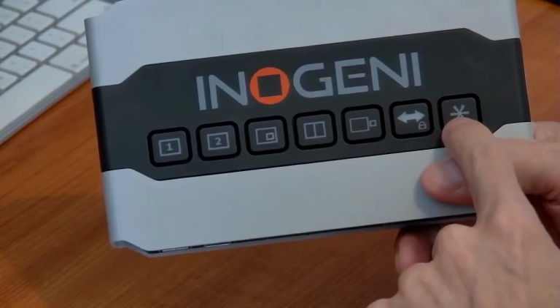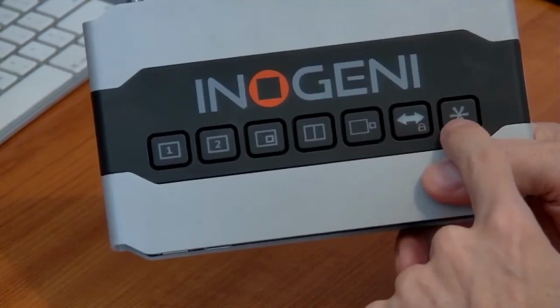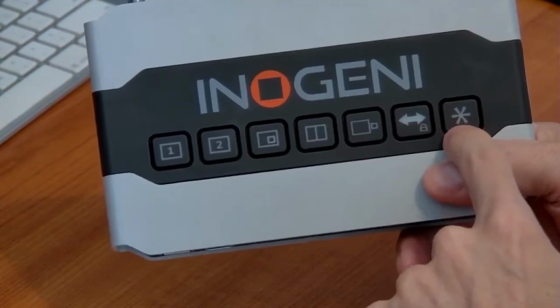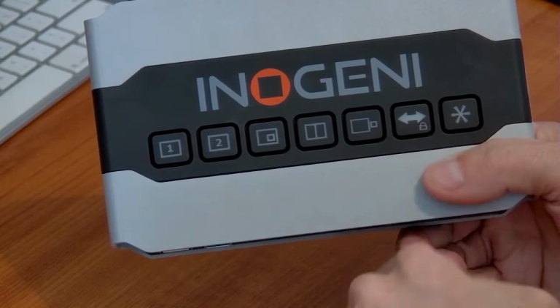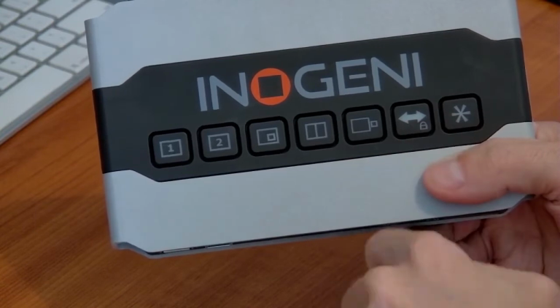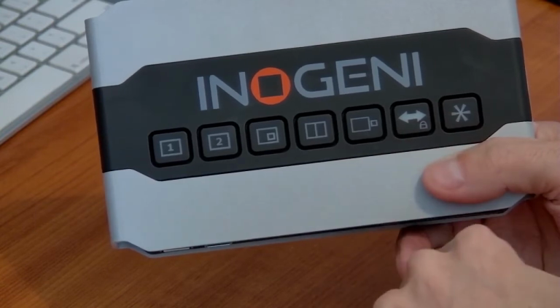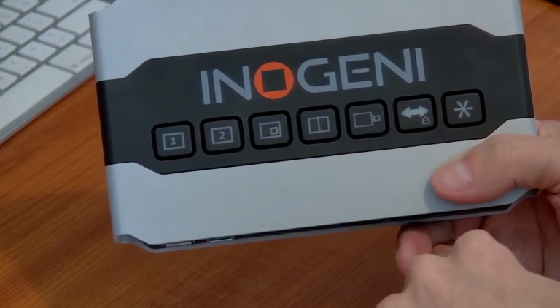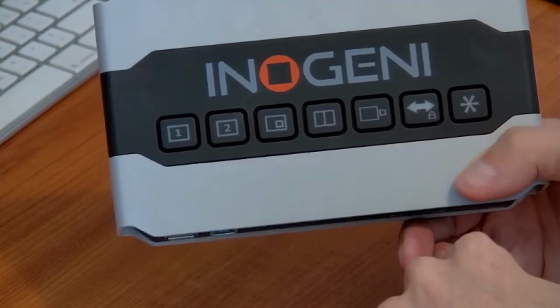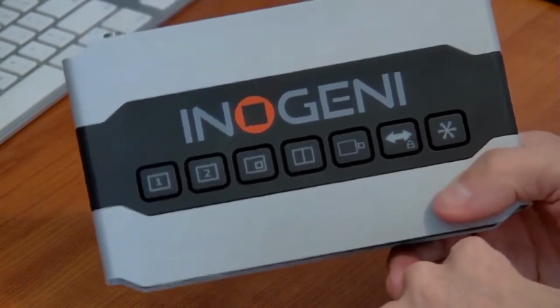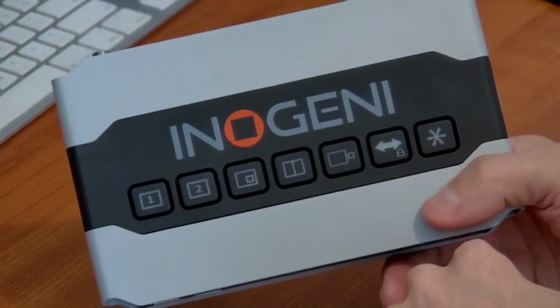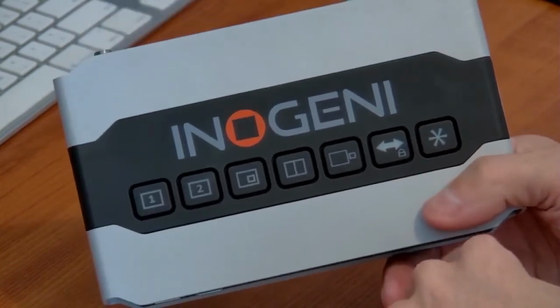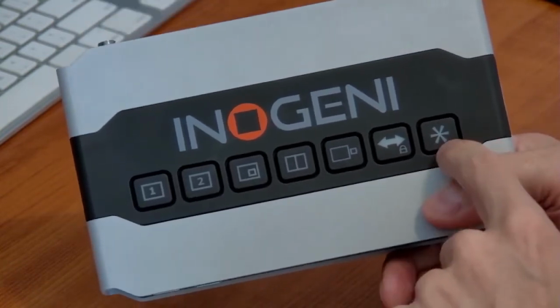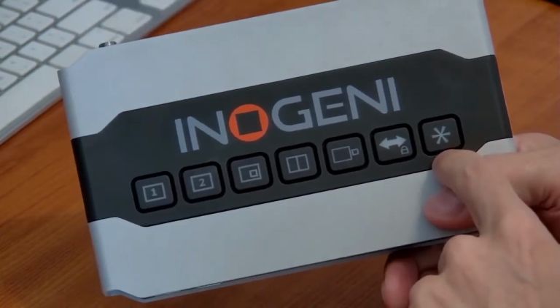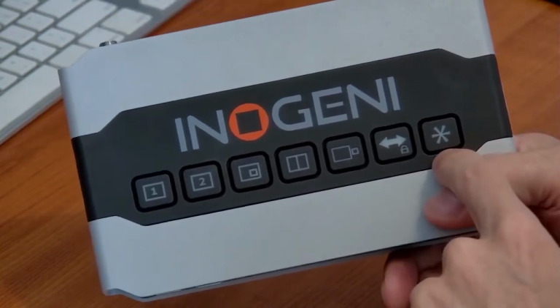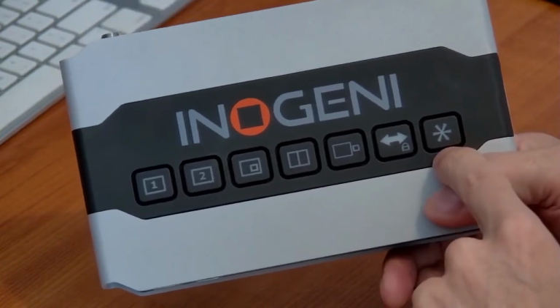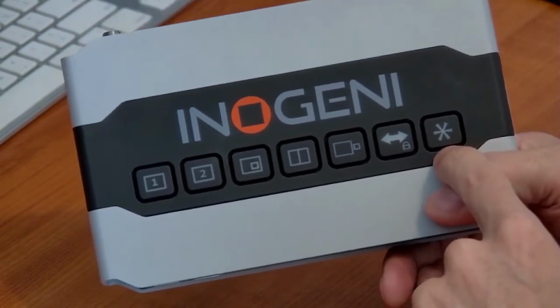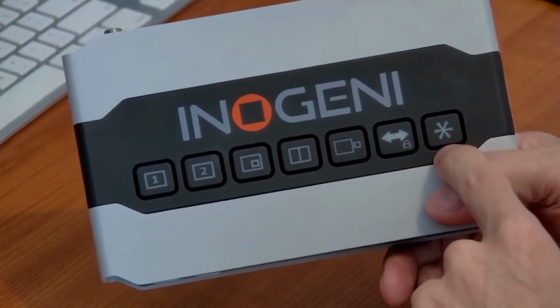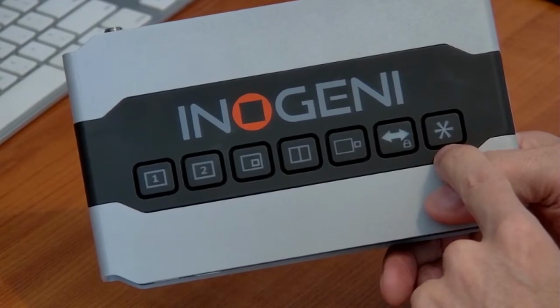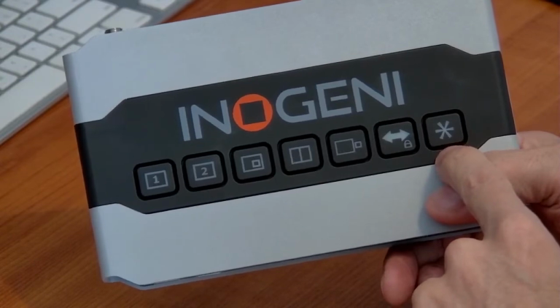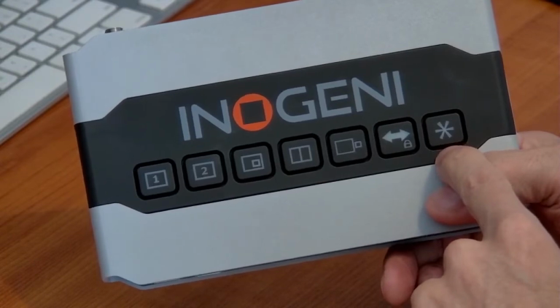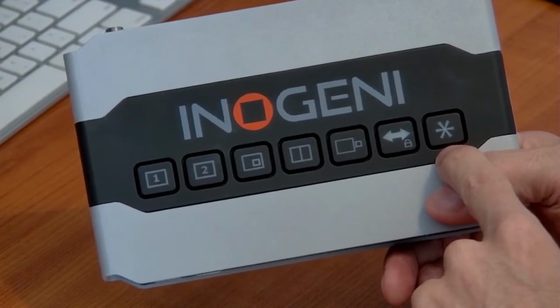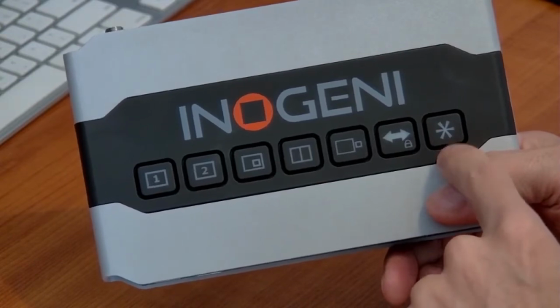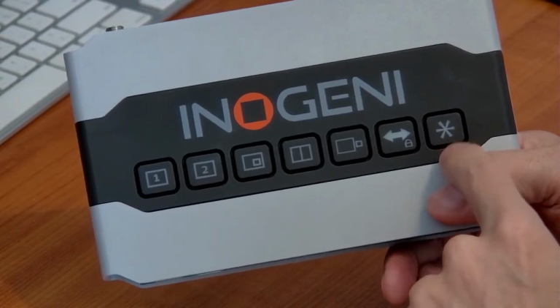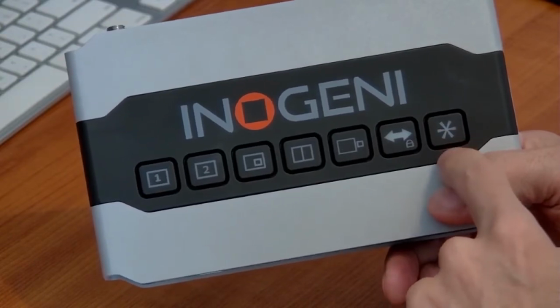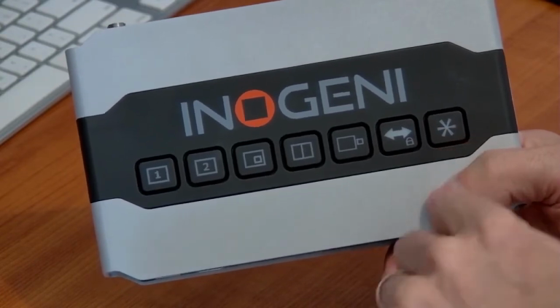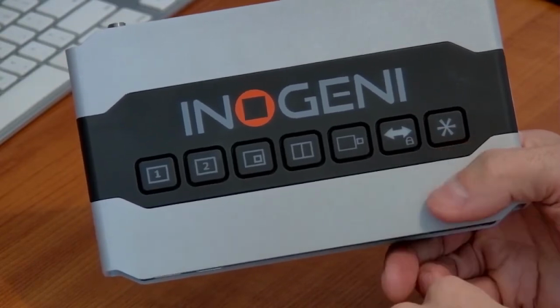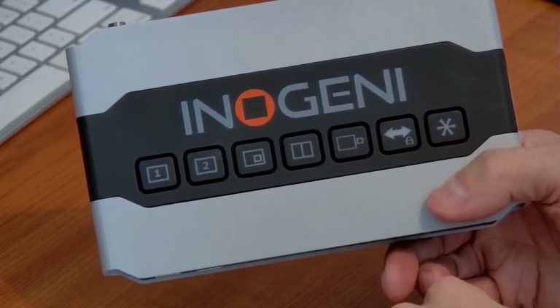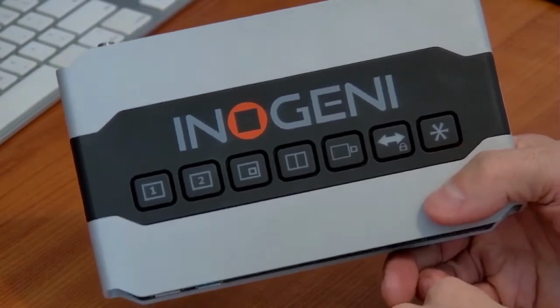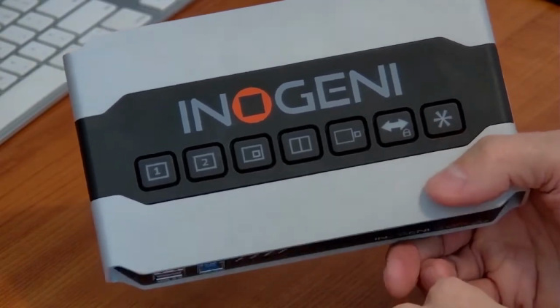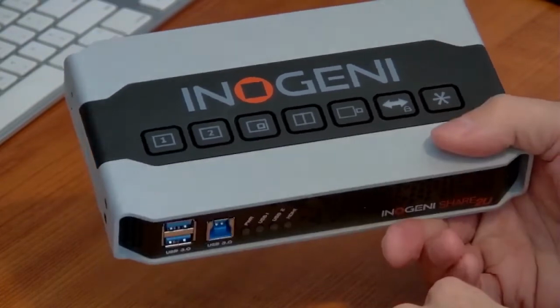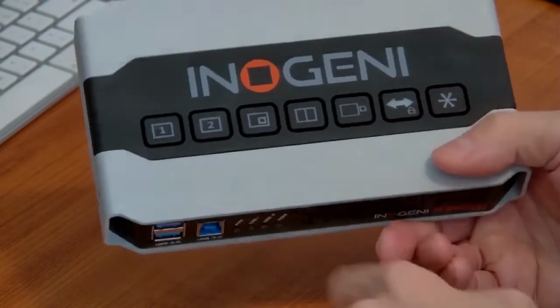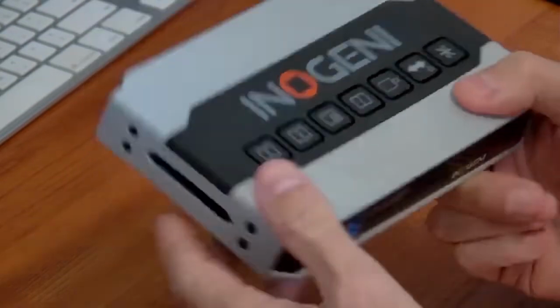This button here is not used in the out-of-the-box configuration but it's programmable. Using InnoGenie firmware or their setup software you can assign a feature to that button, which I think is a really handy feature.